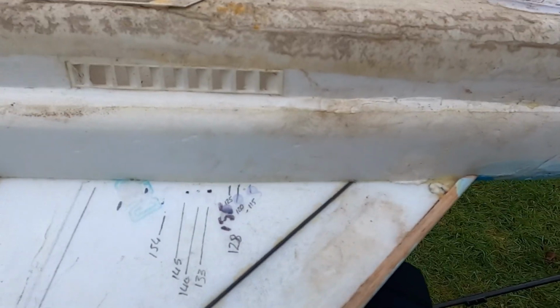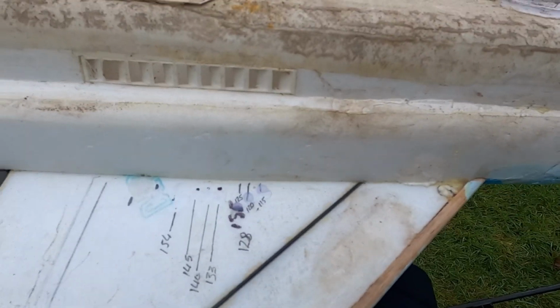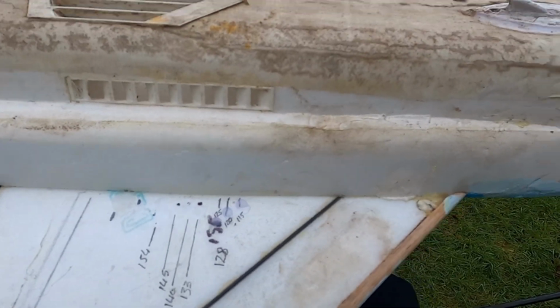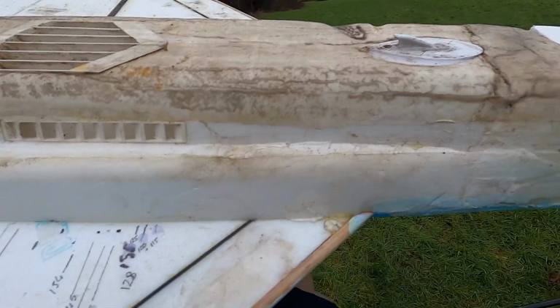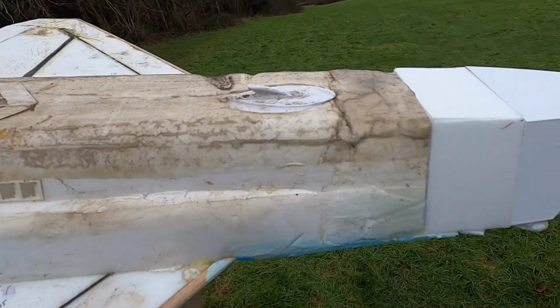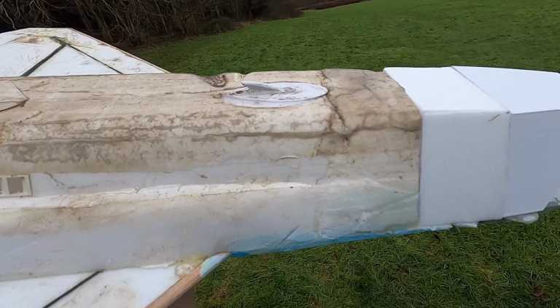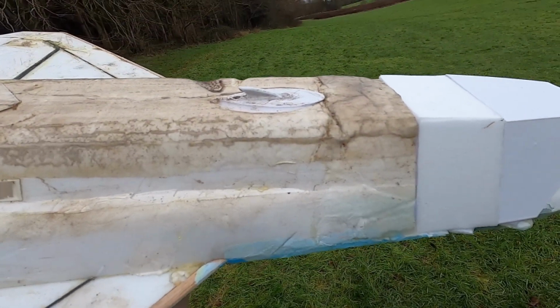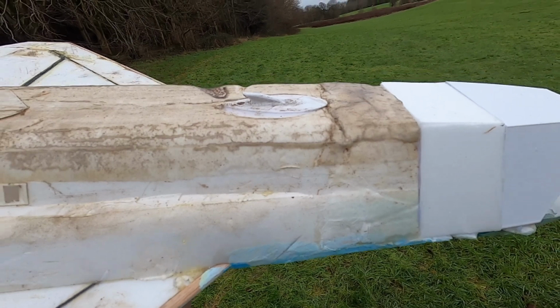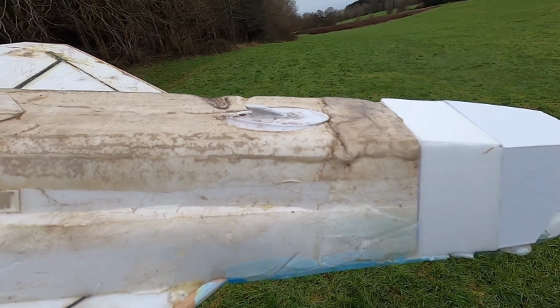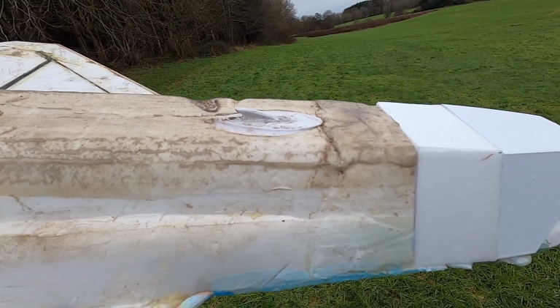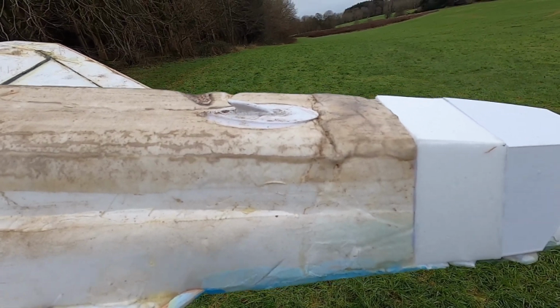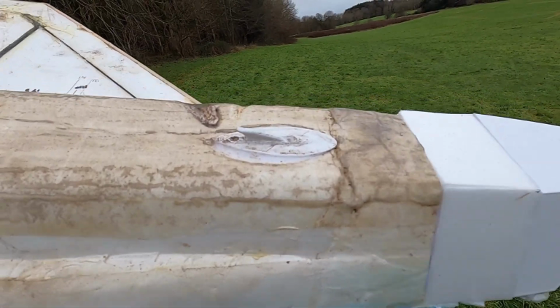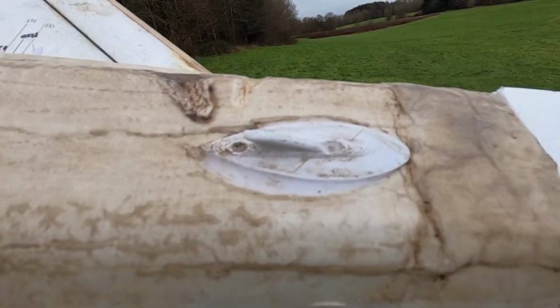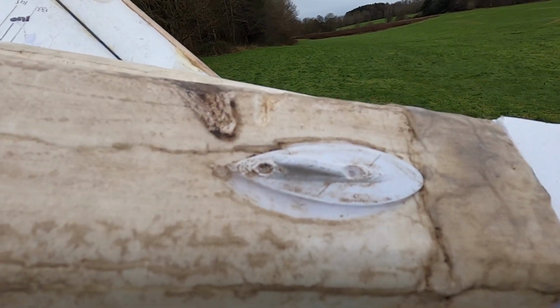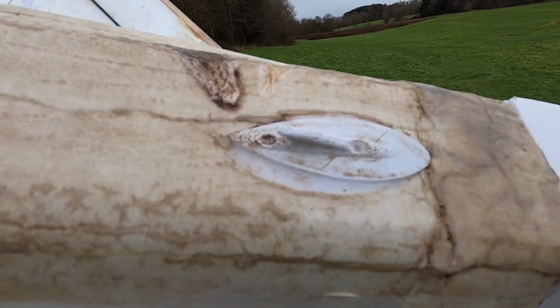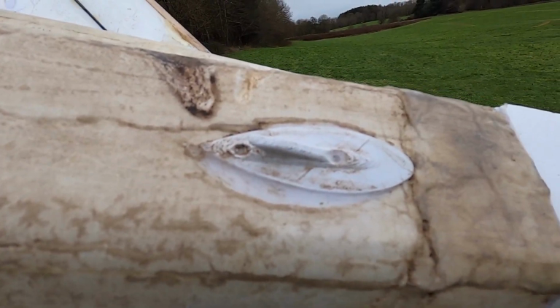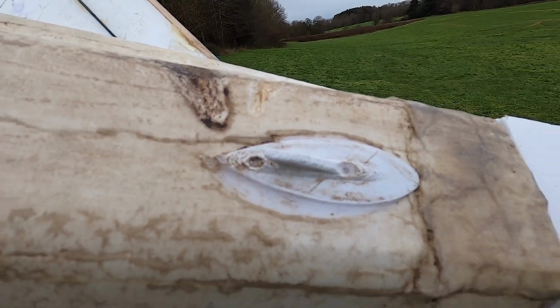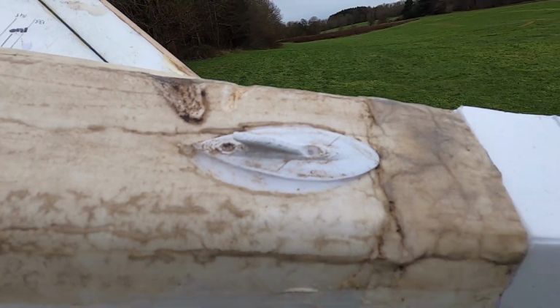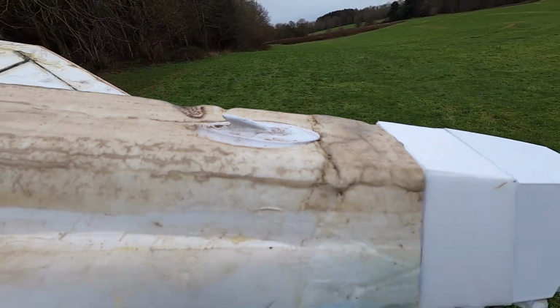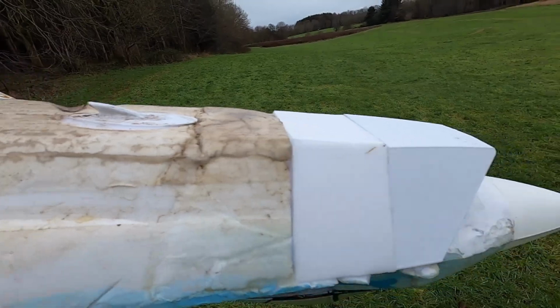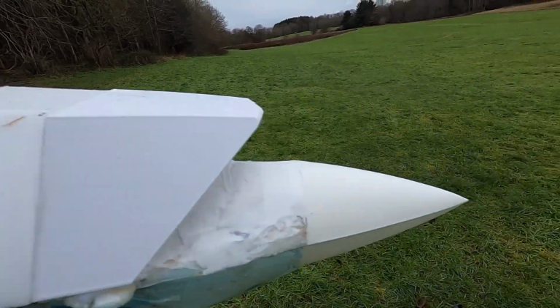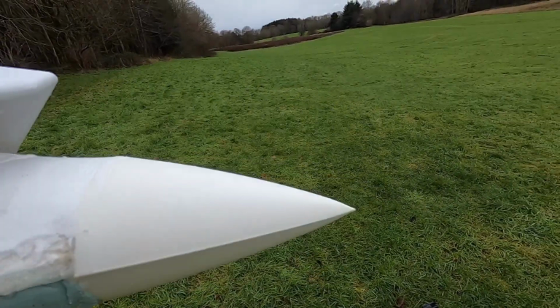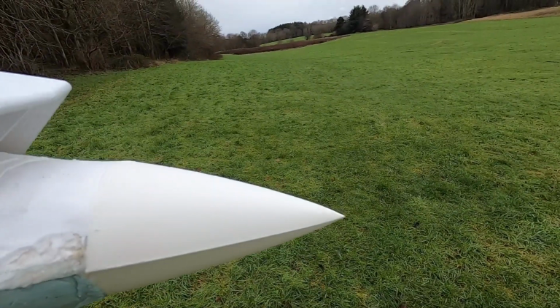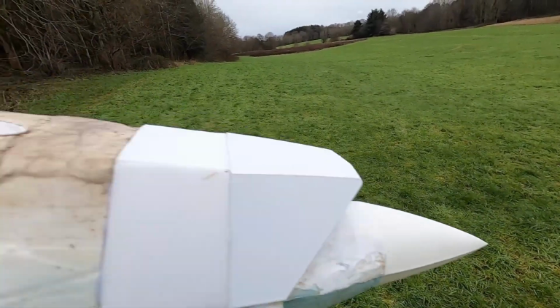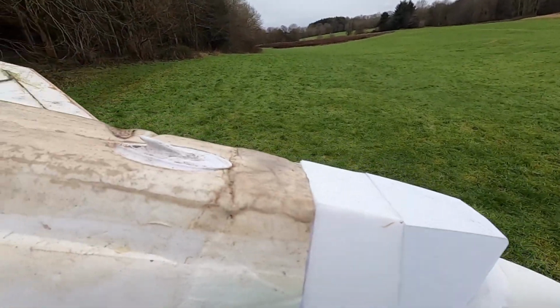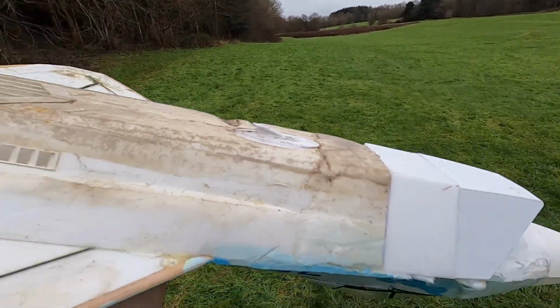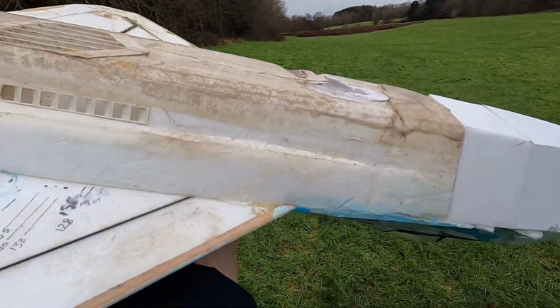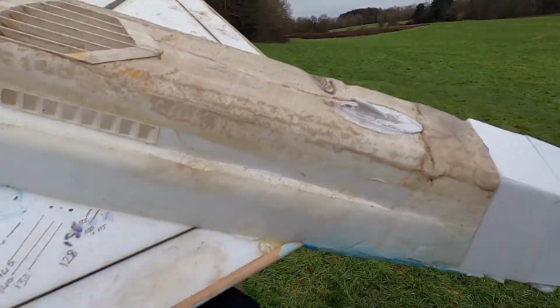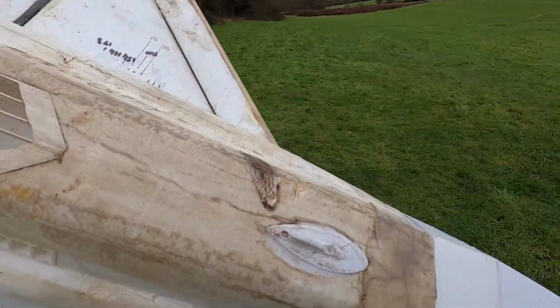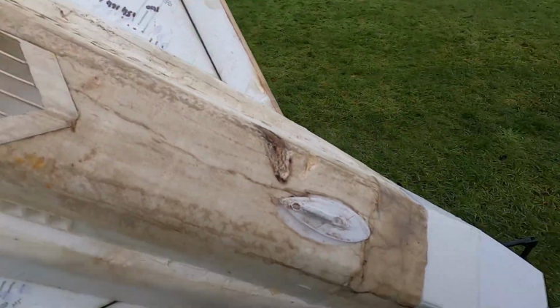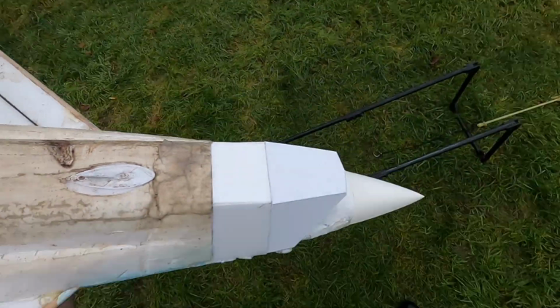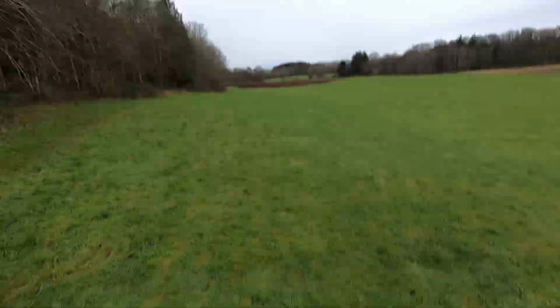From the centre of gravity, probably about a third. Just hot glue — good bit of hot glue globbed on it. And then two thirds to the nose. And that's how I tend to launch all my planes.